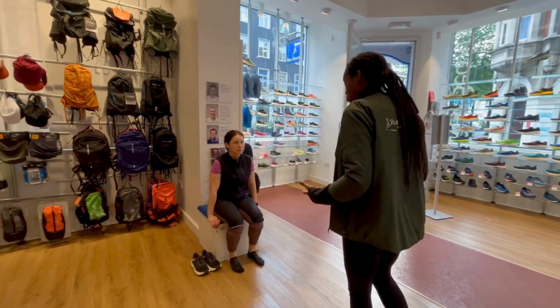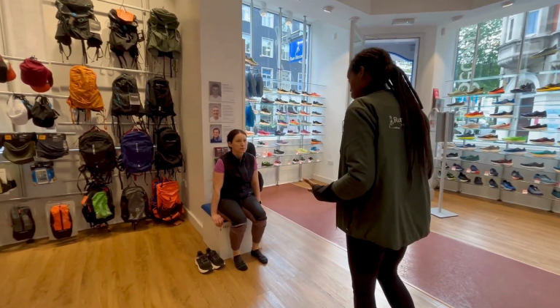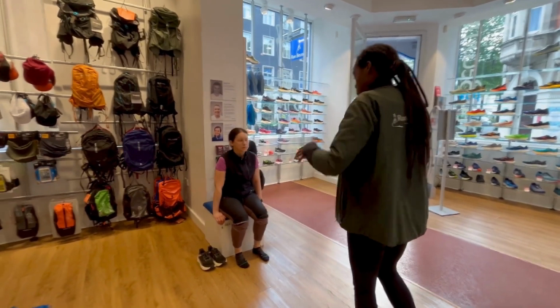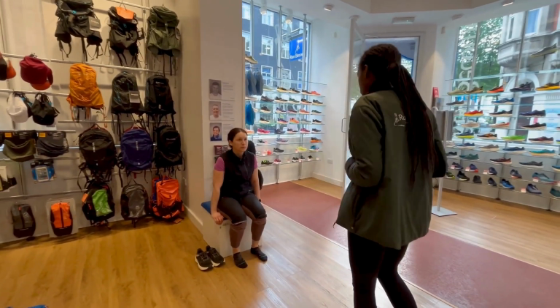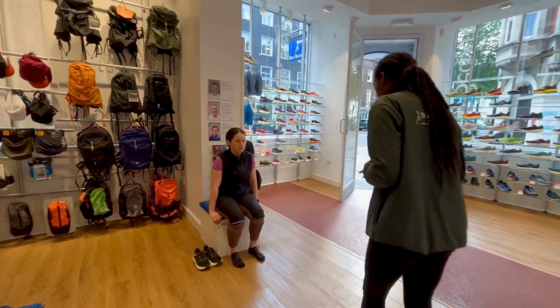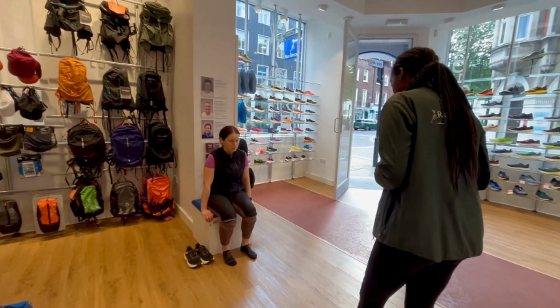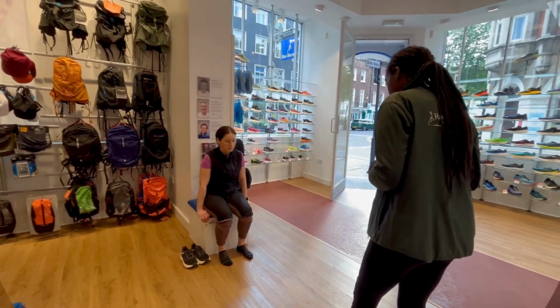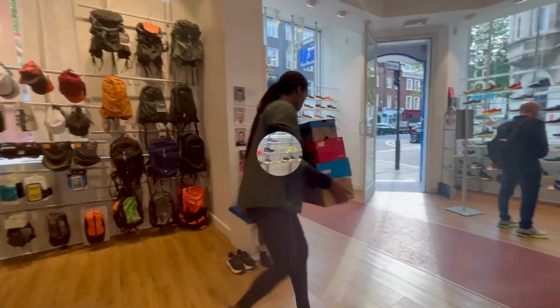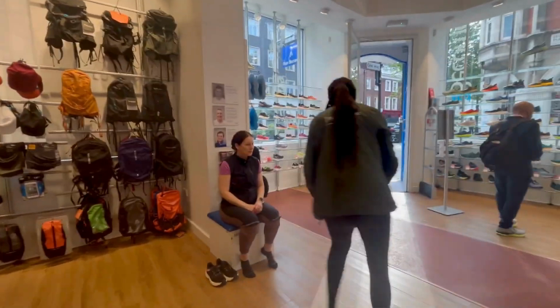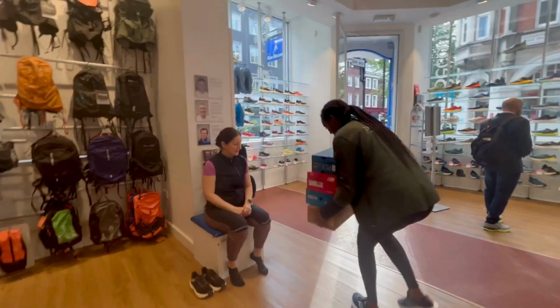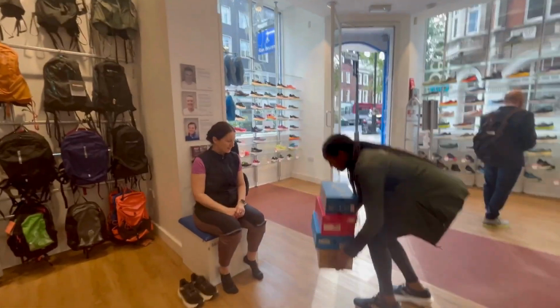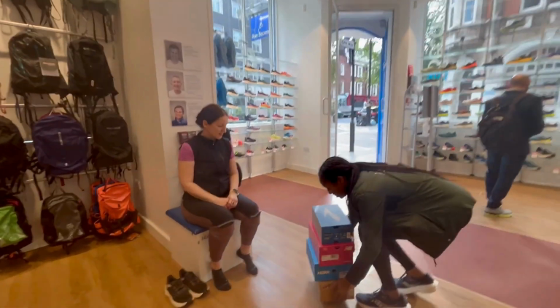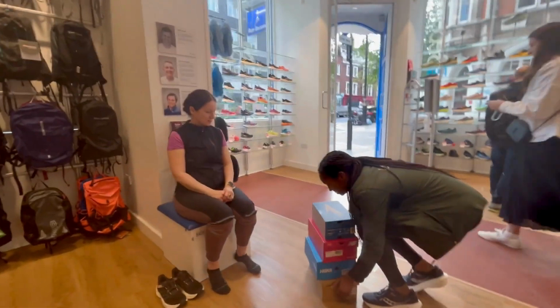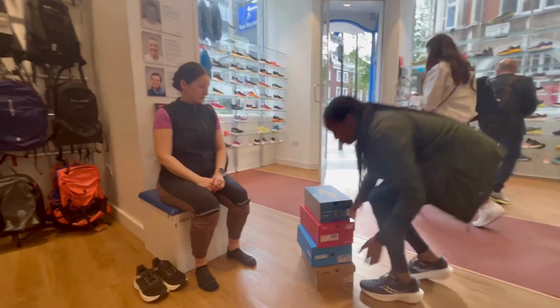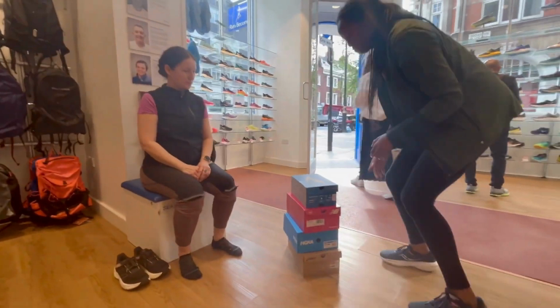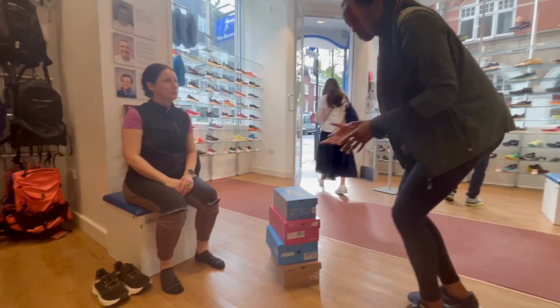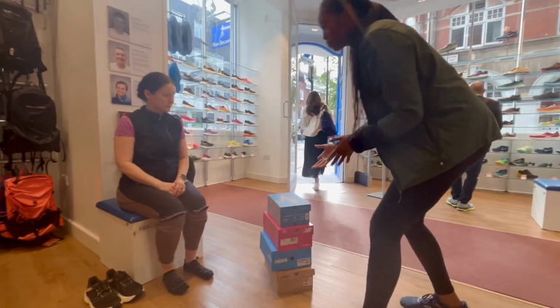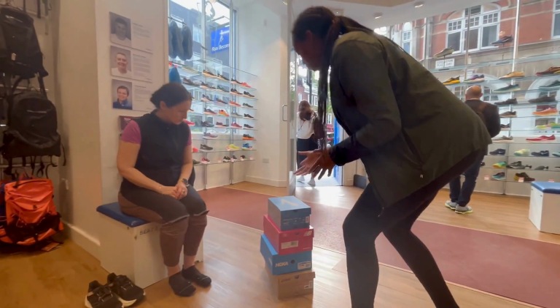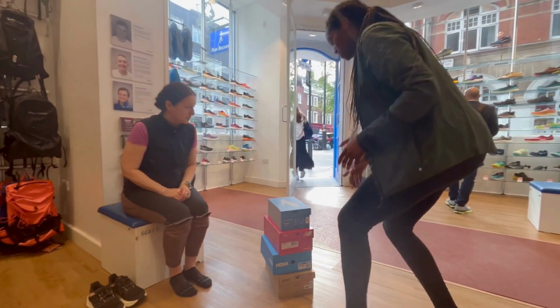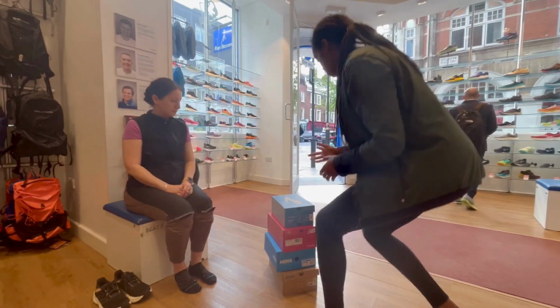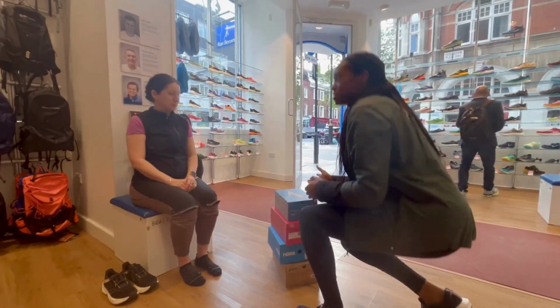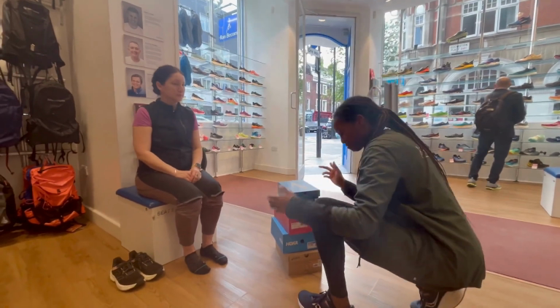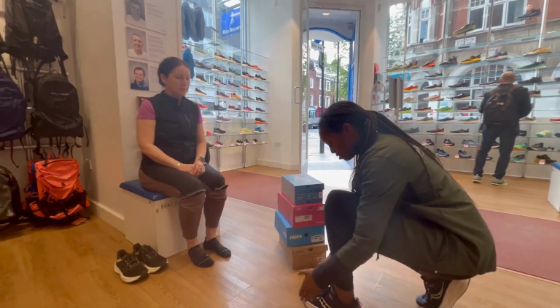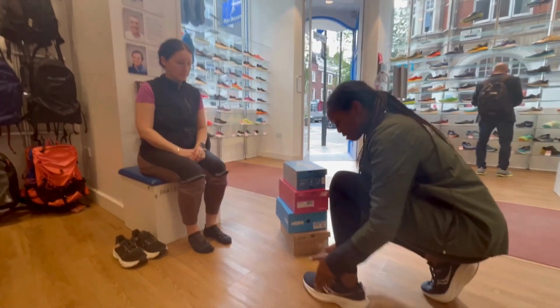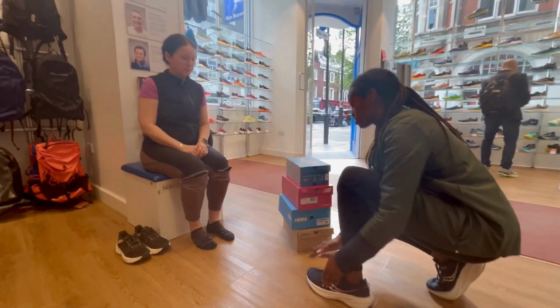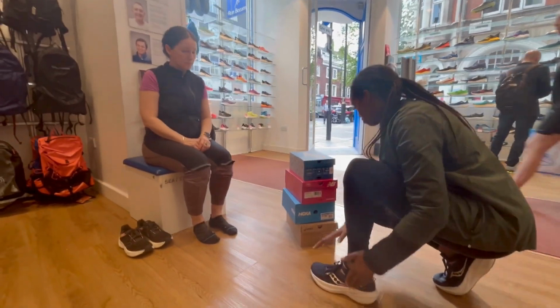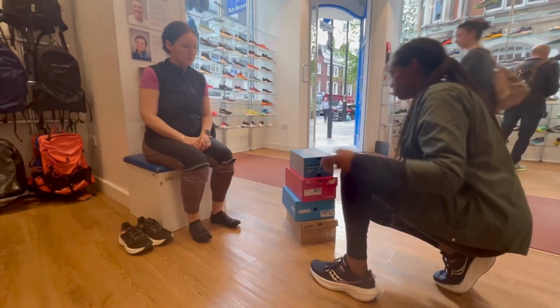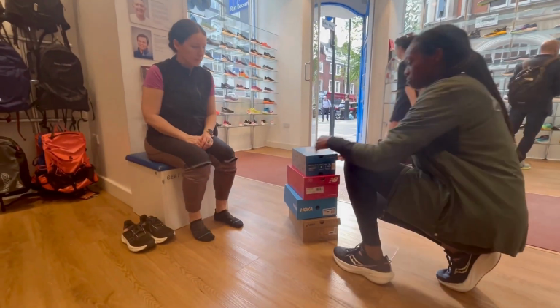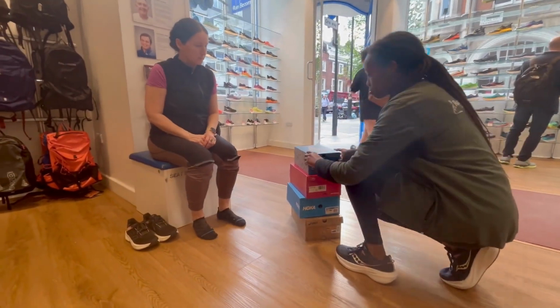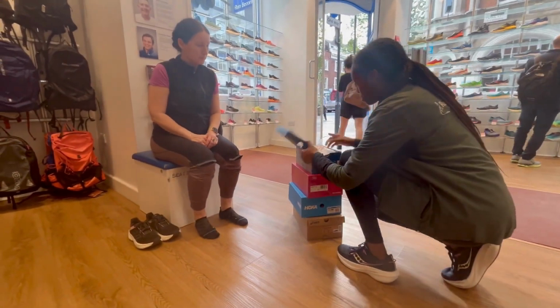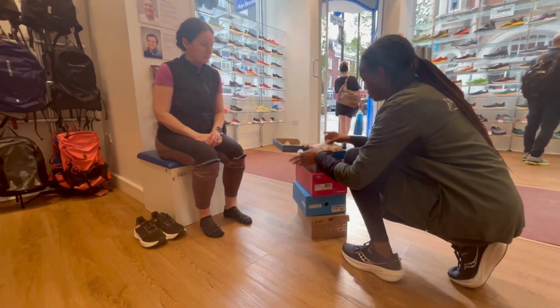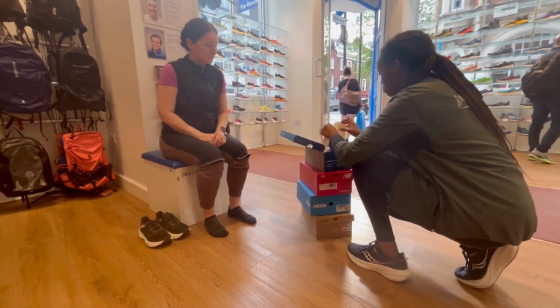After all of that is done we will bring a selection of different brands and models to compare, and watch you run outside in each of these selected models to see how your body reacts to them.